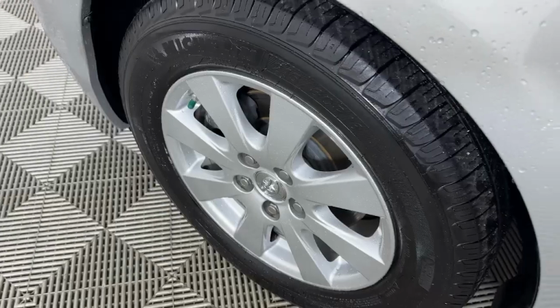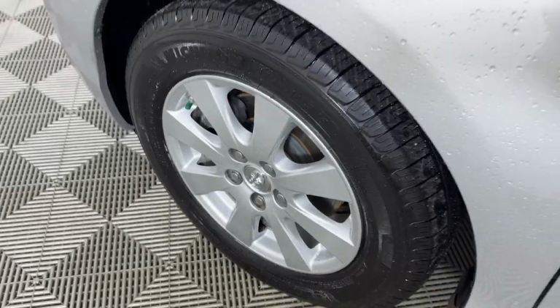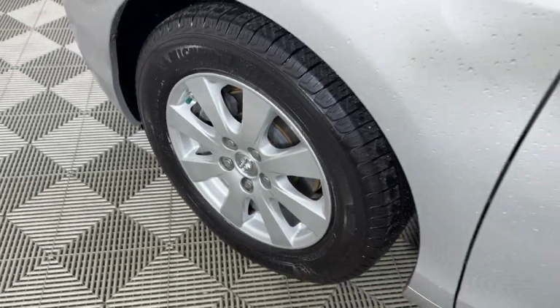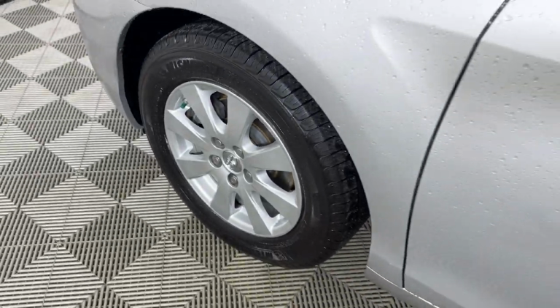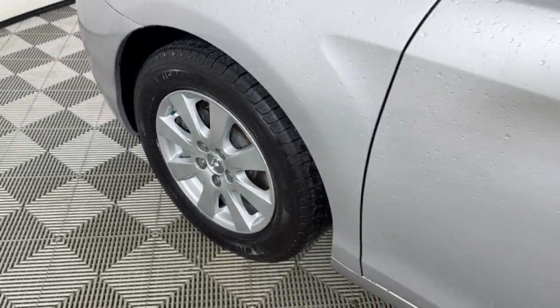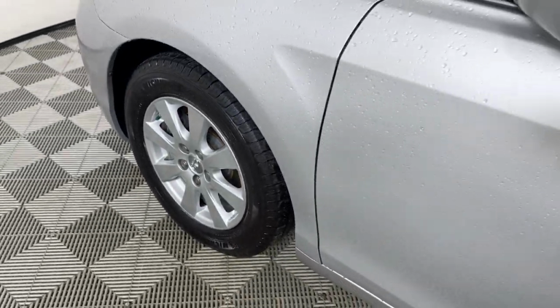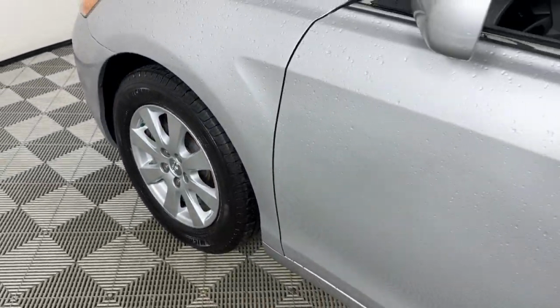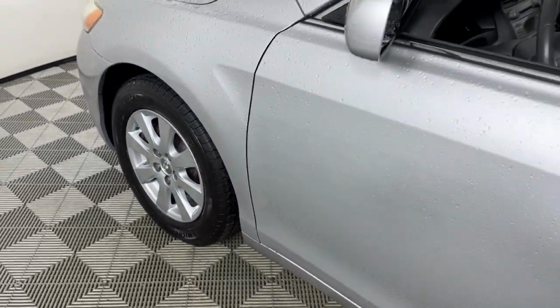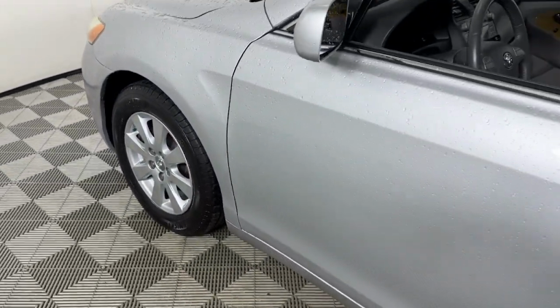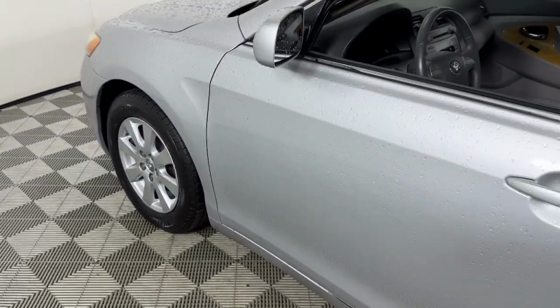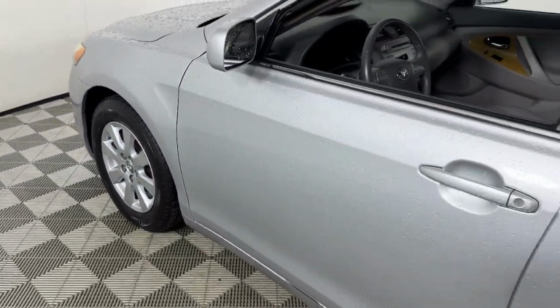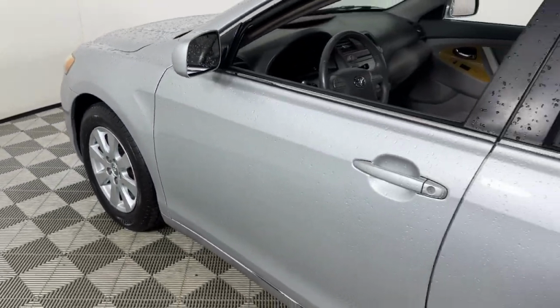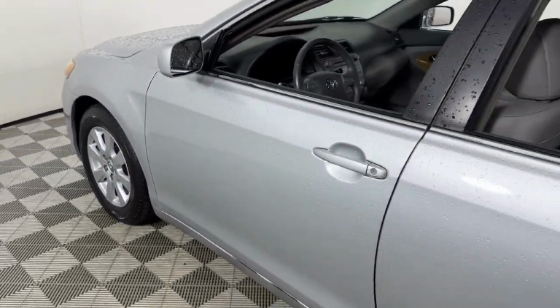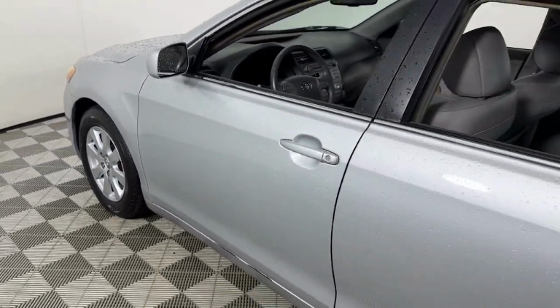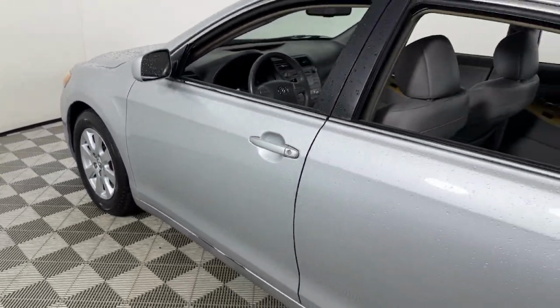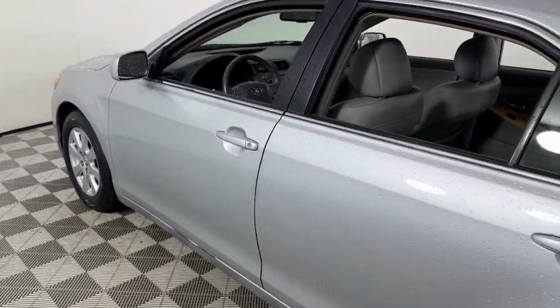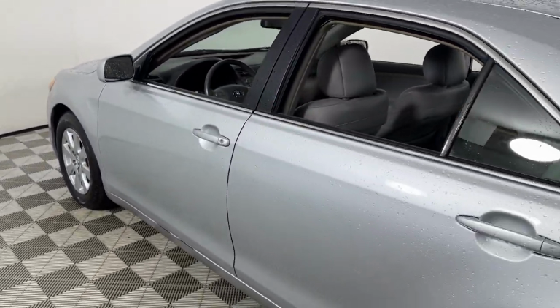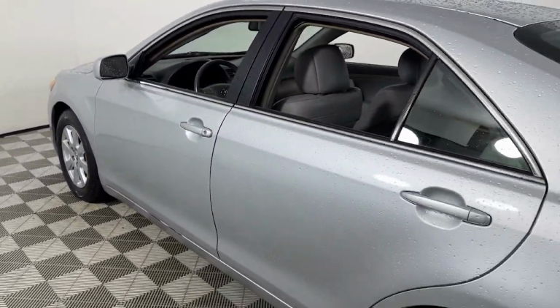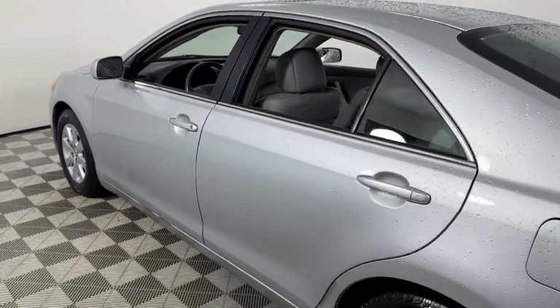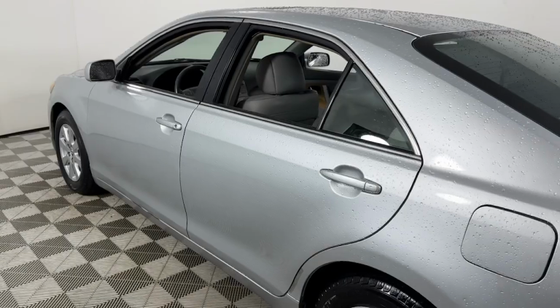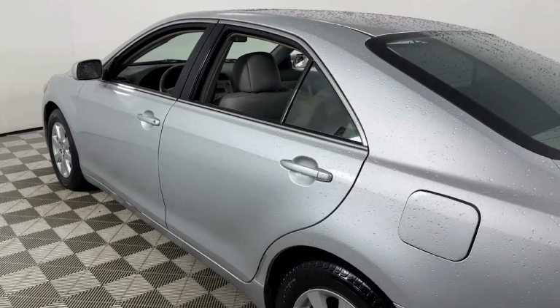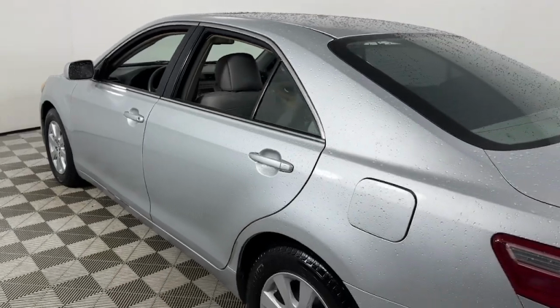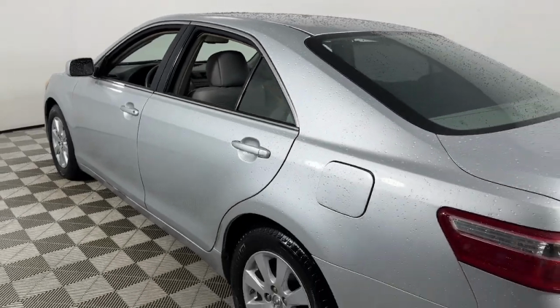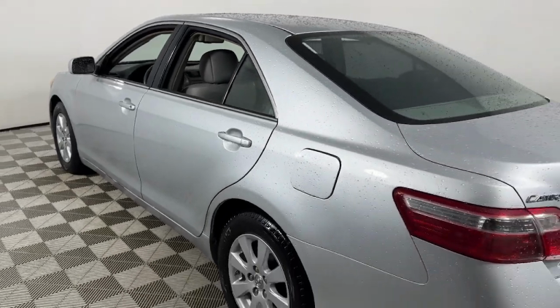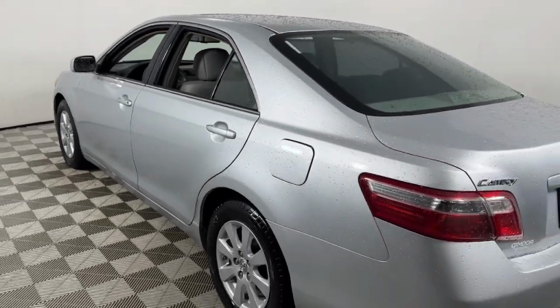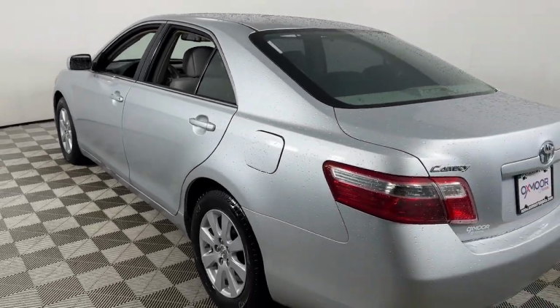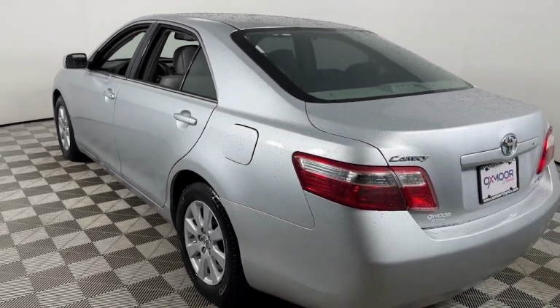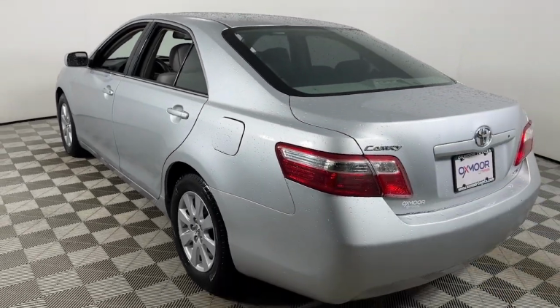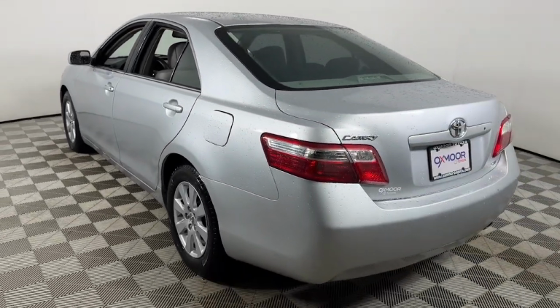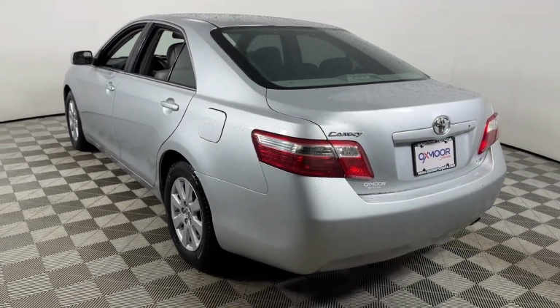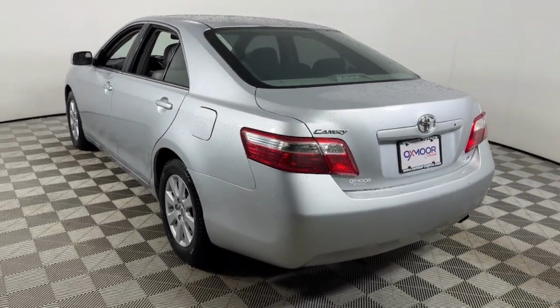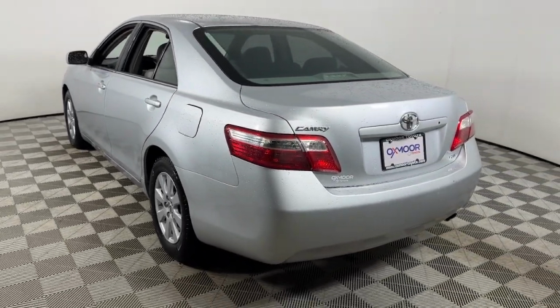Hop into the 2007 Toyota Camry. With less than 150,000 miles on the odometer, this vehicle provides excellent value.